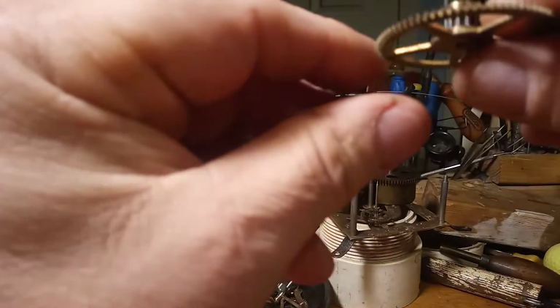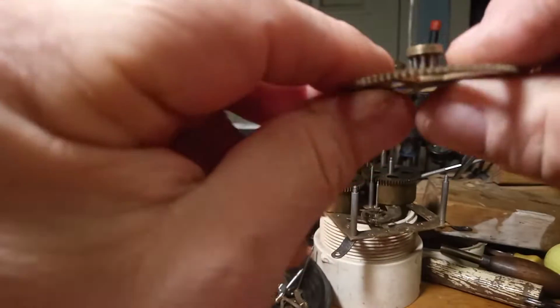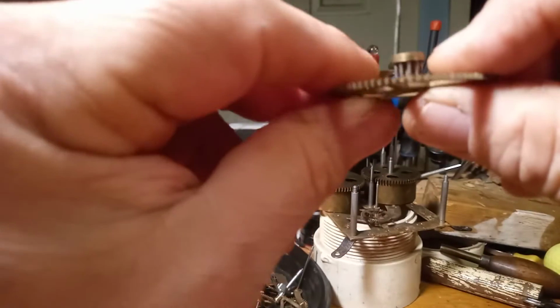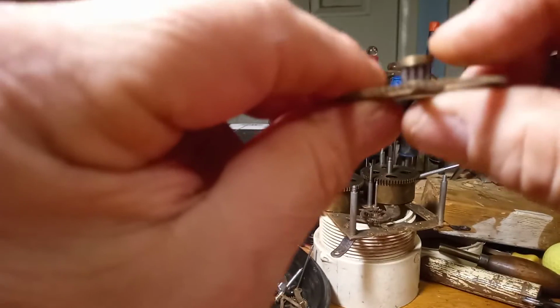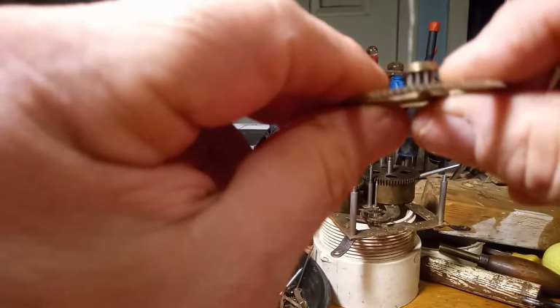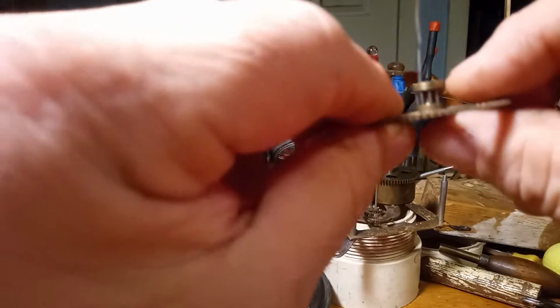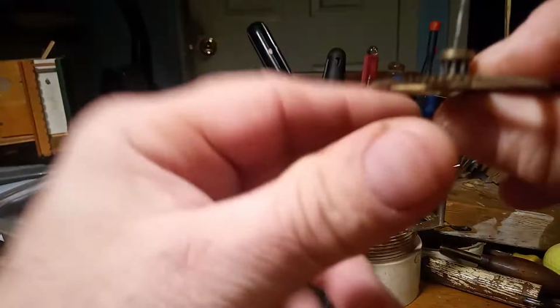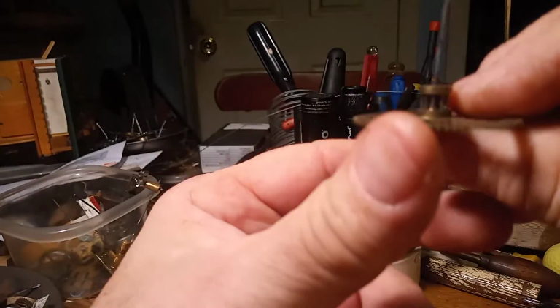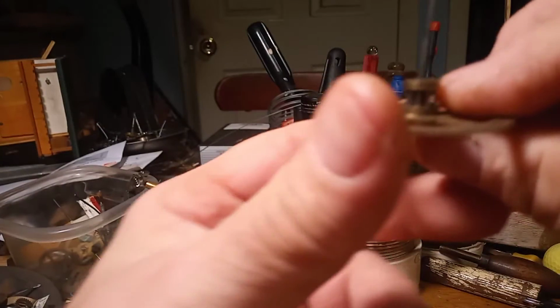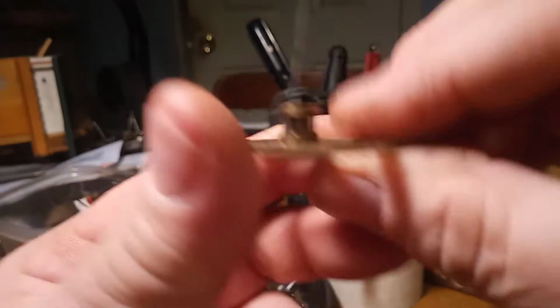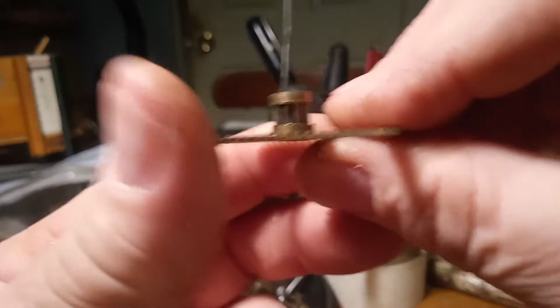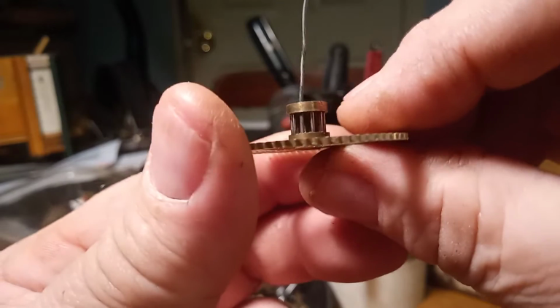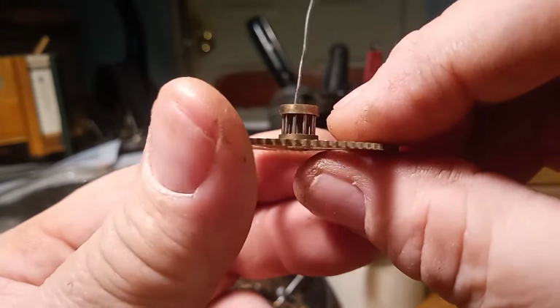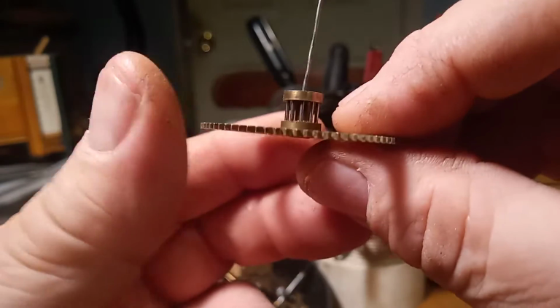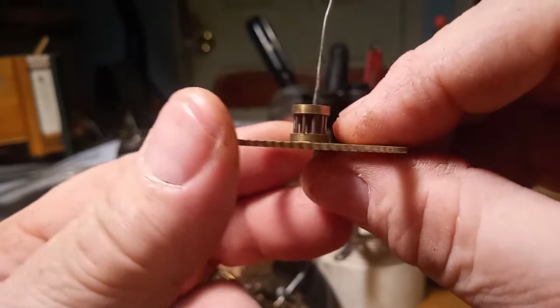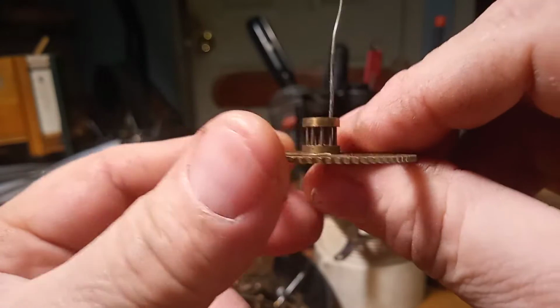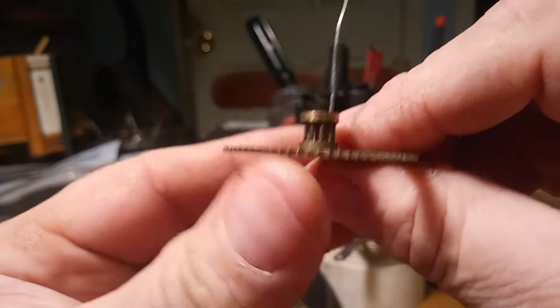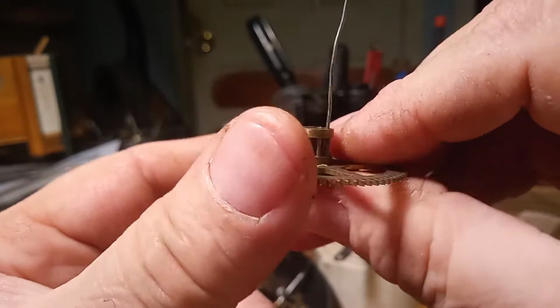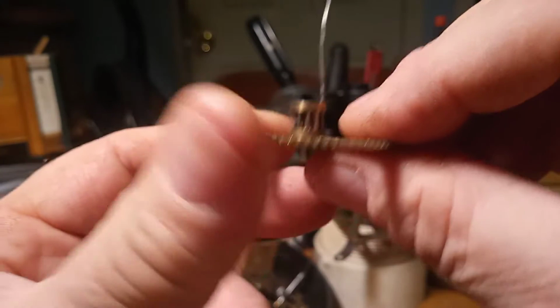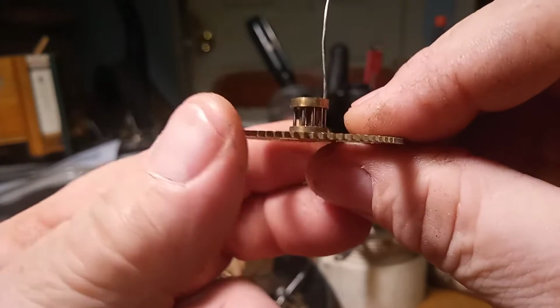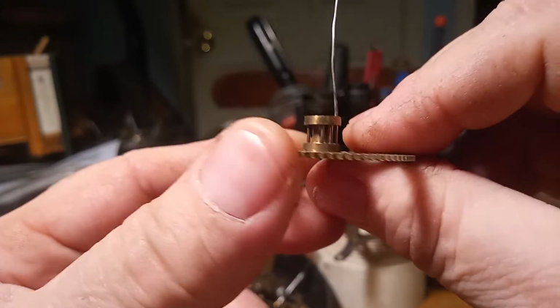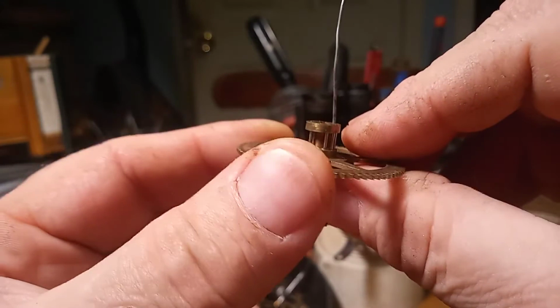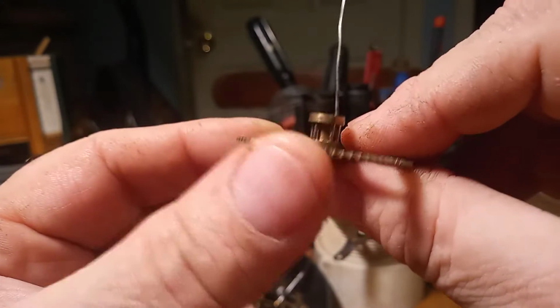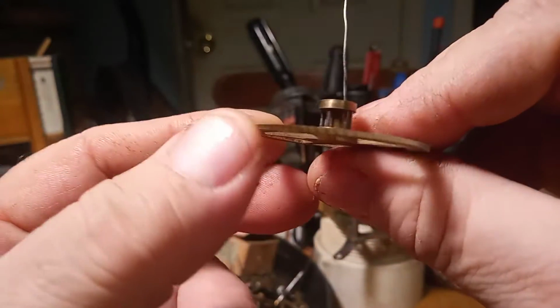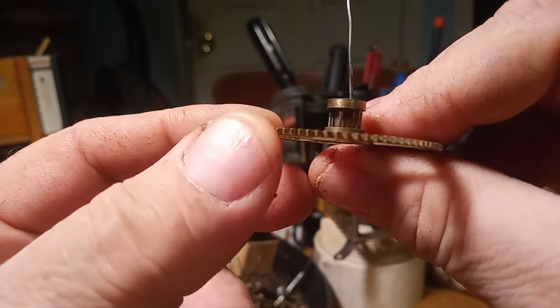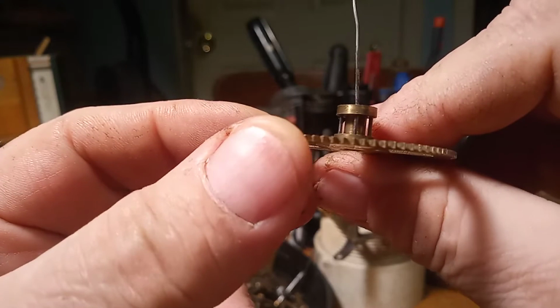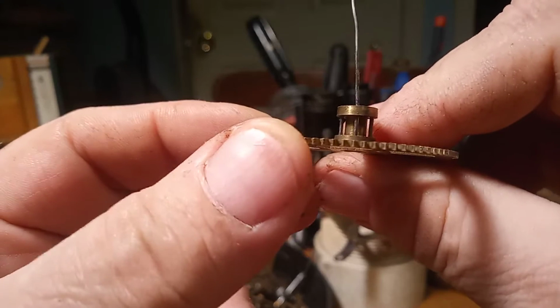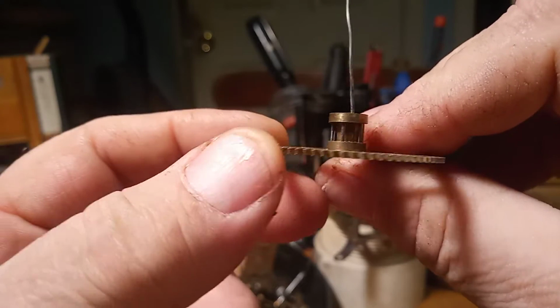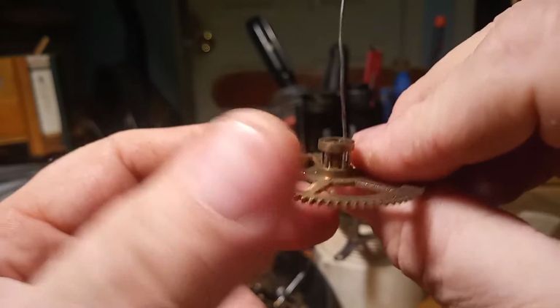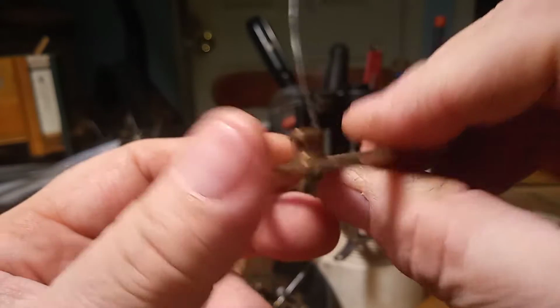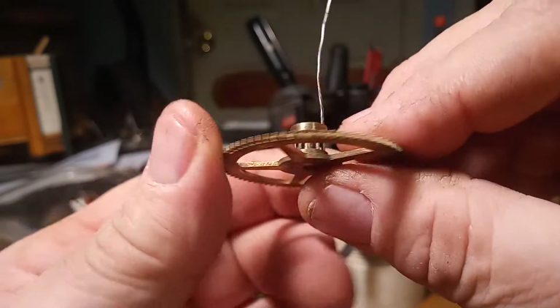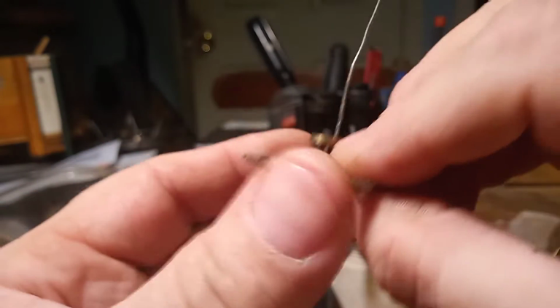Still working on this granddaughter's clock. As I was saying, I was going to have to do some repairs to these gears because there are a couple missing ones.